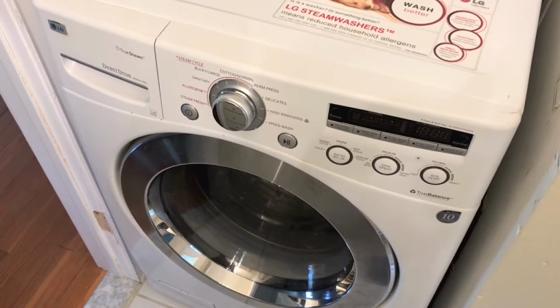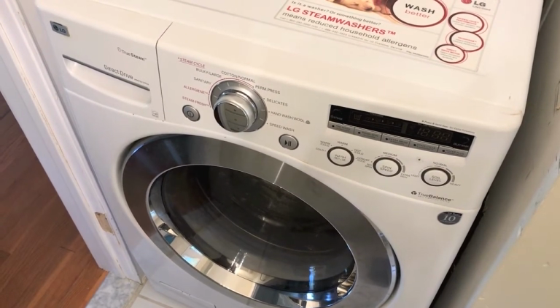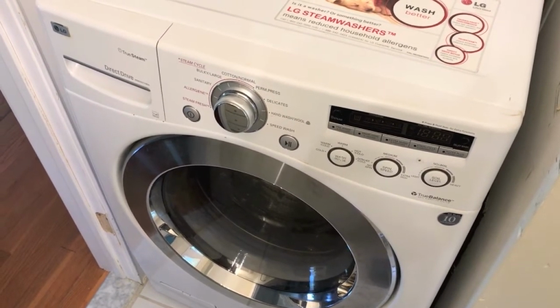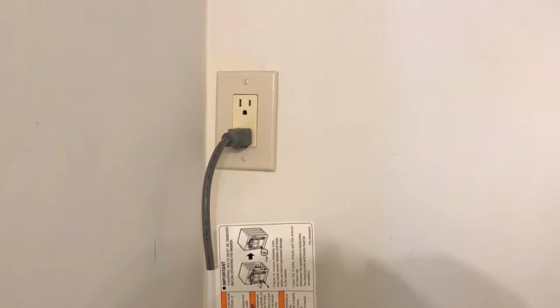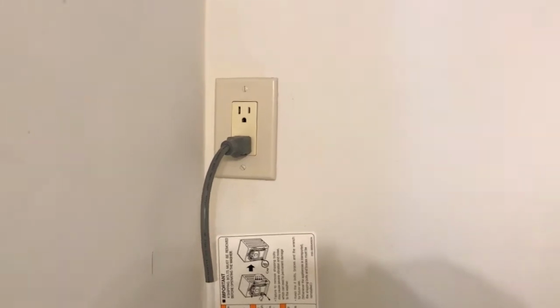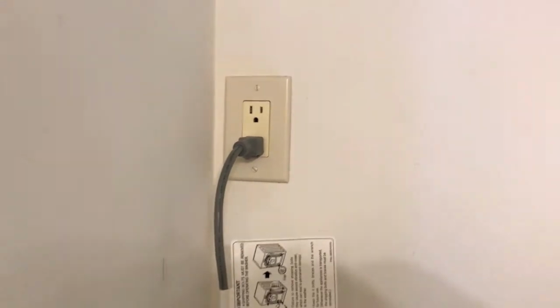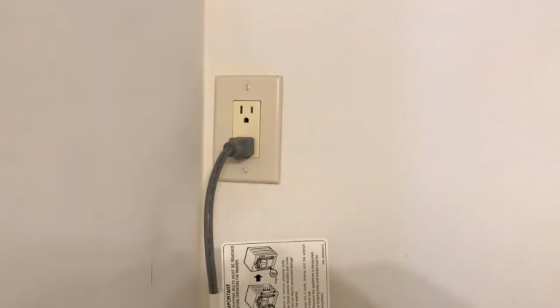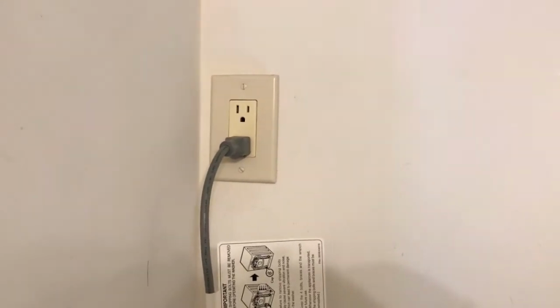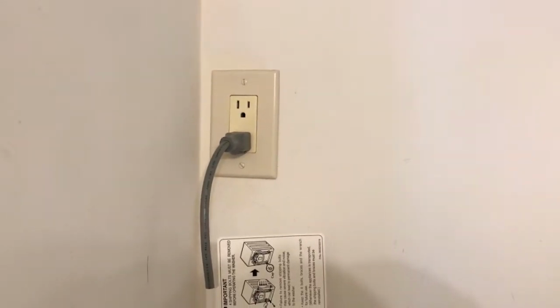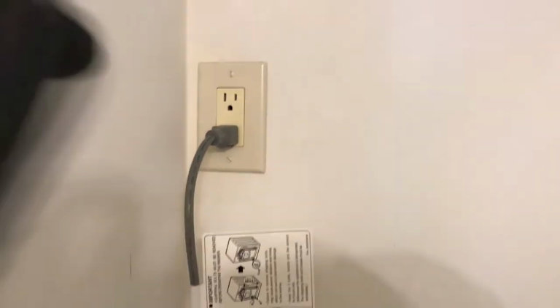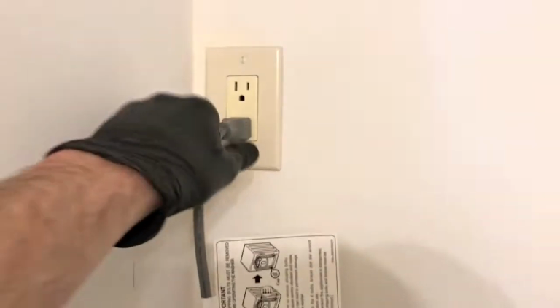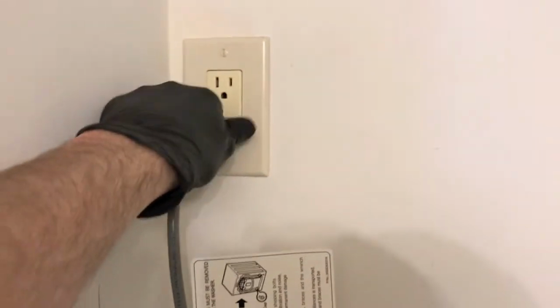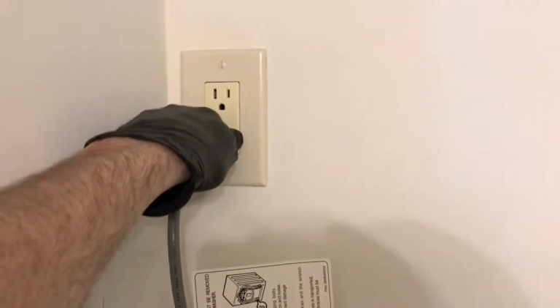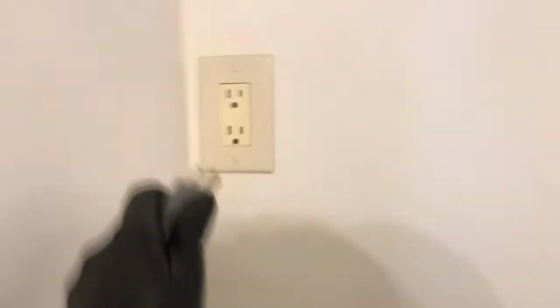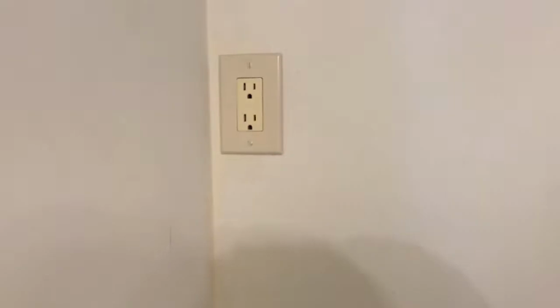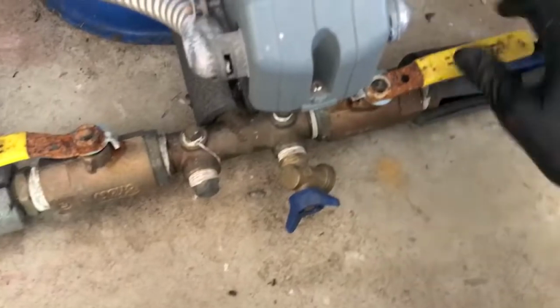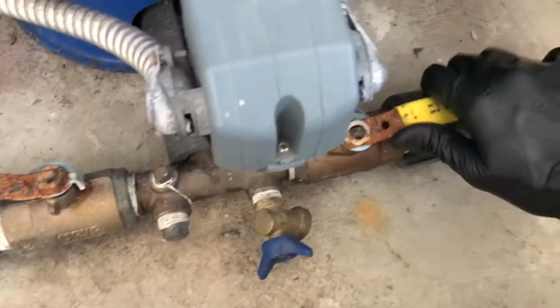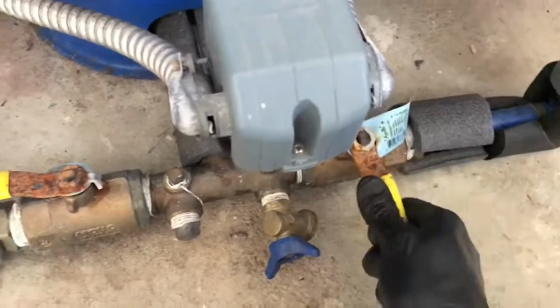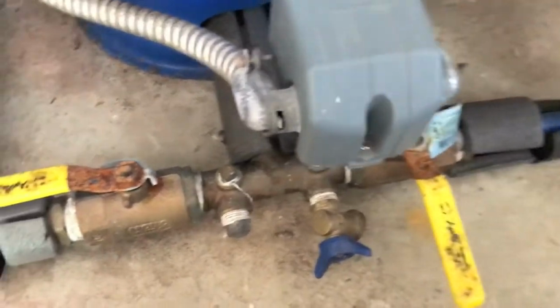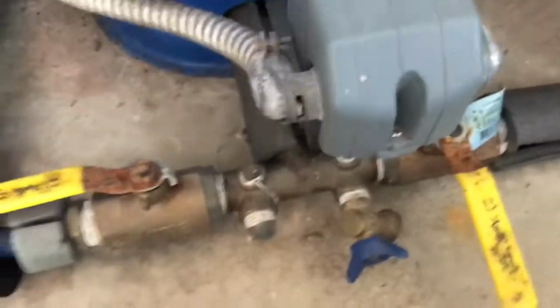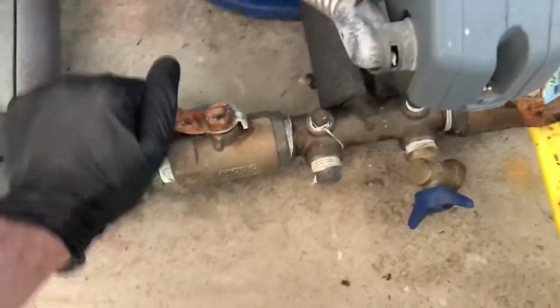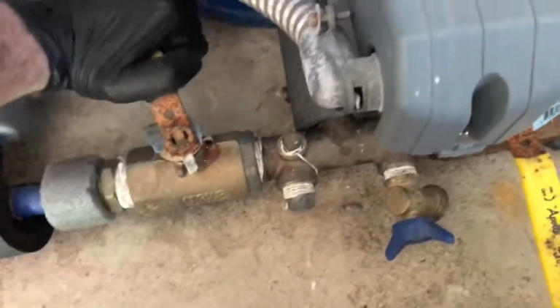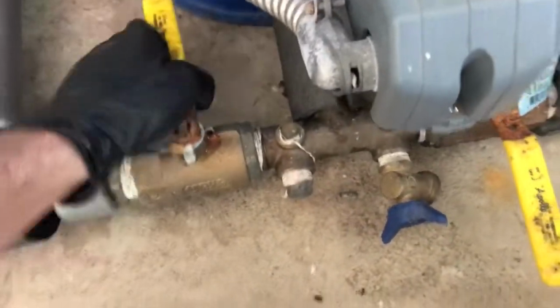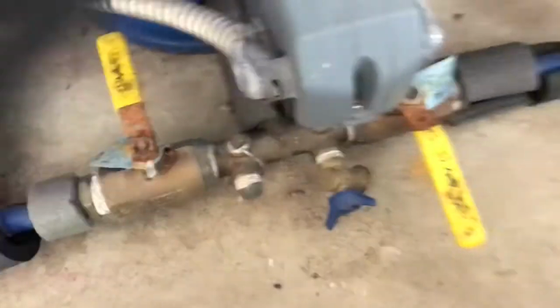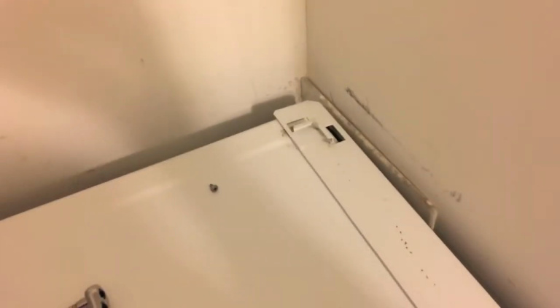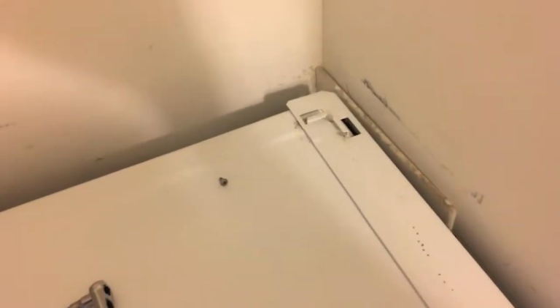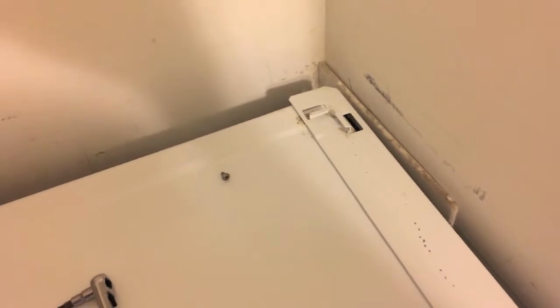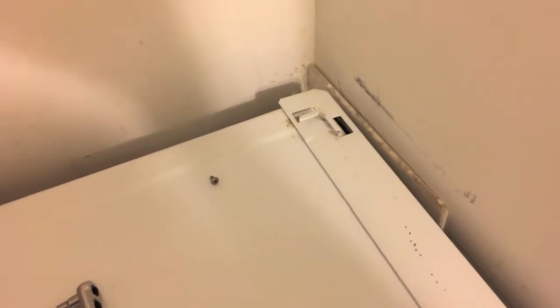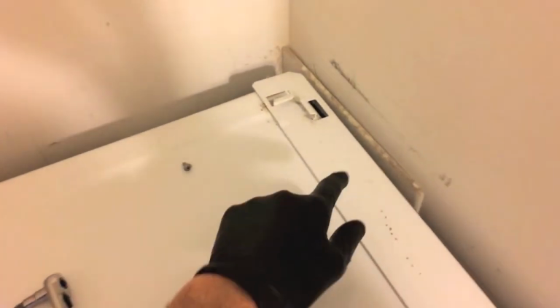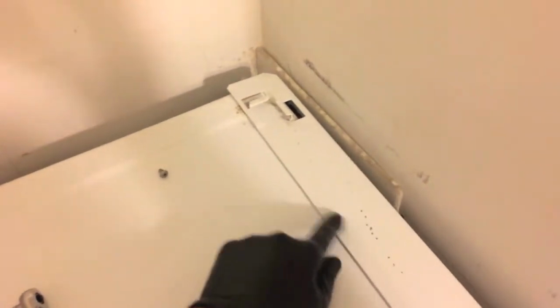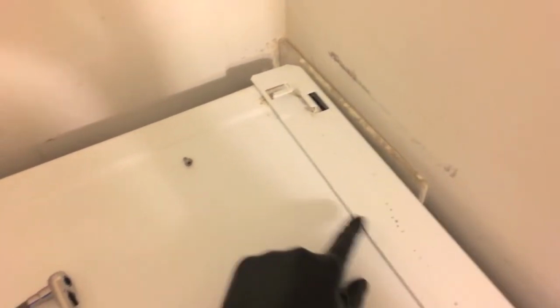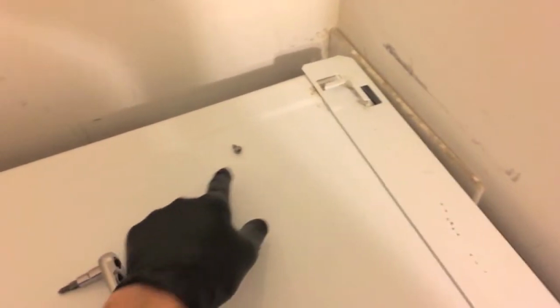That would not be good. Safety first — always cut all electrical power to the machine. Next, turn off both hot and cold water supply. Because mine is a stackable unit, I have a bracket here.